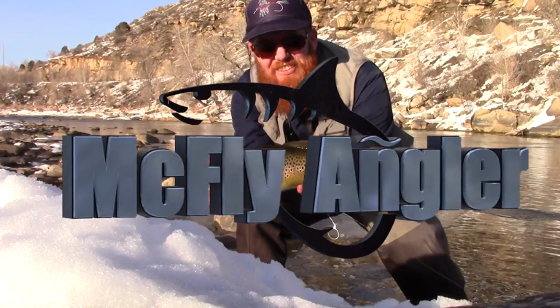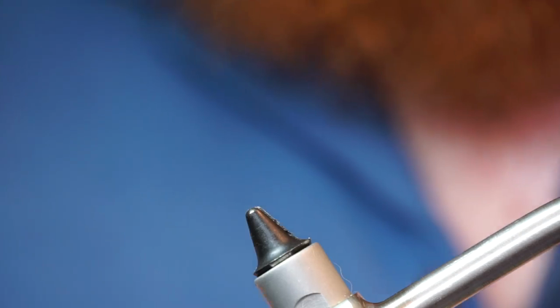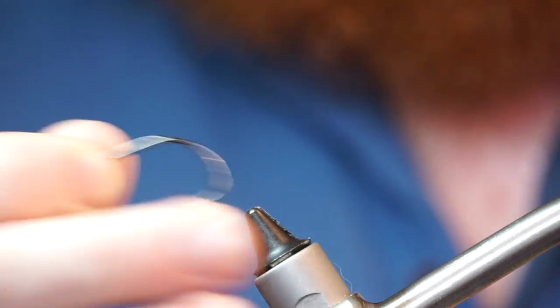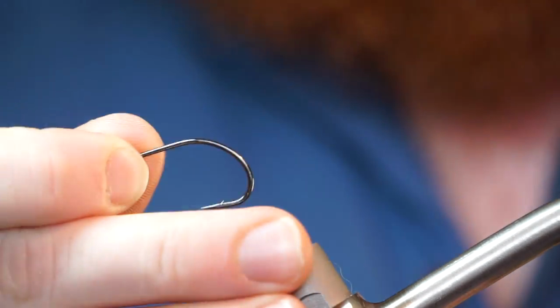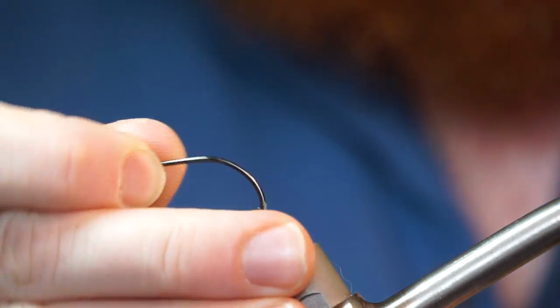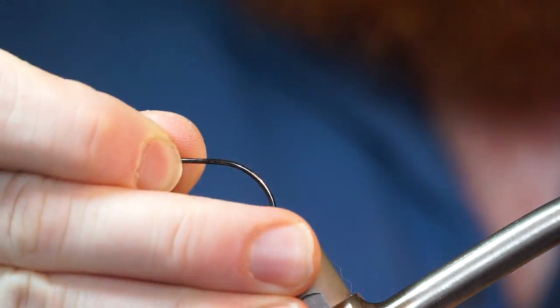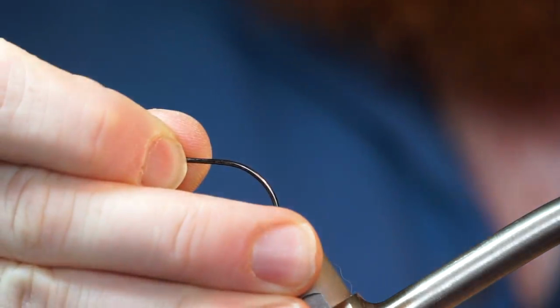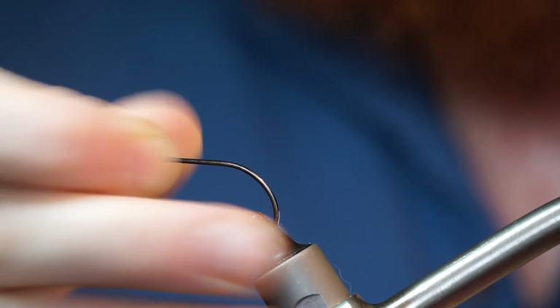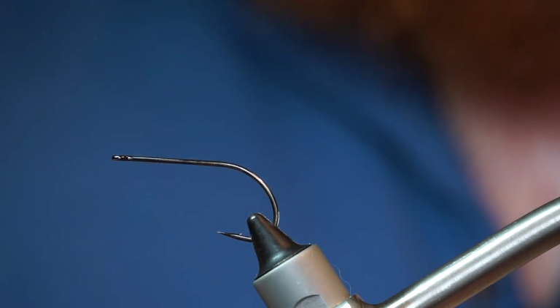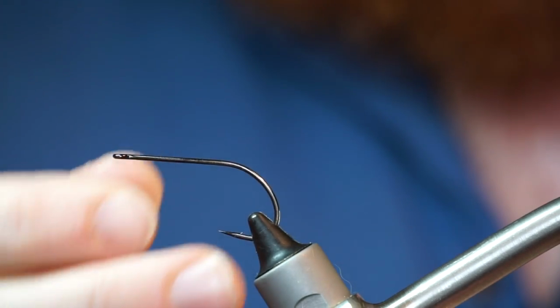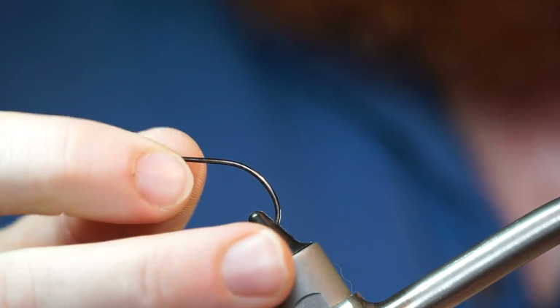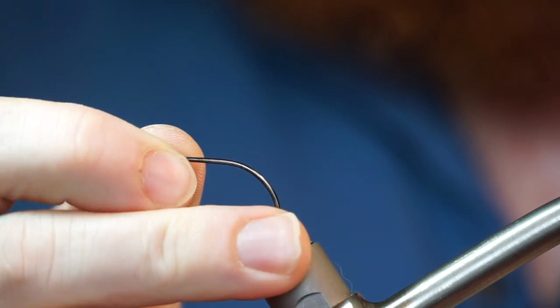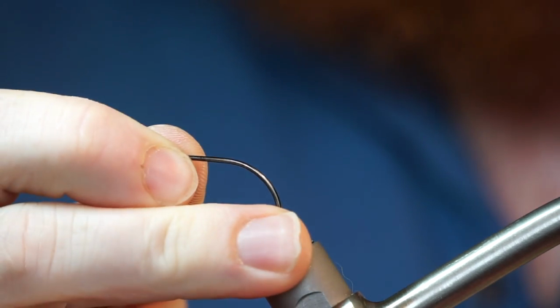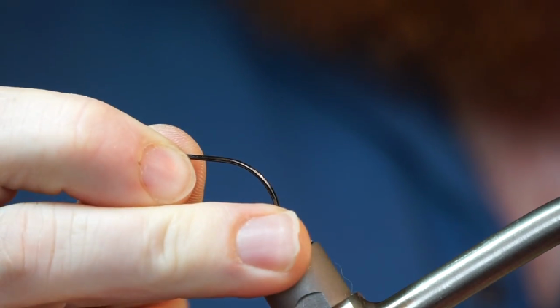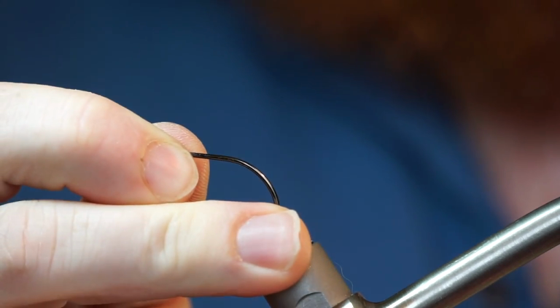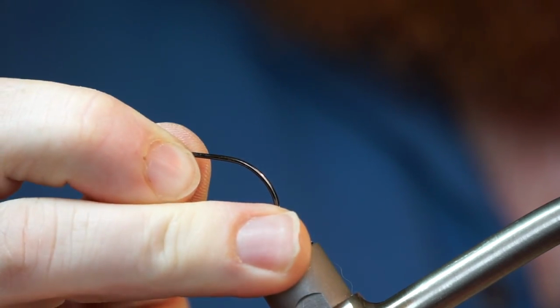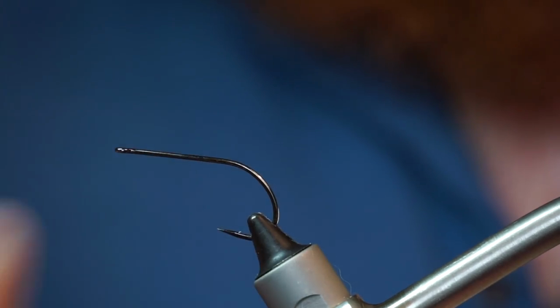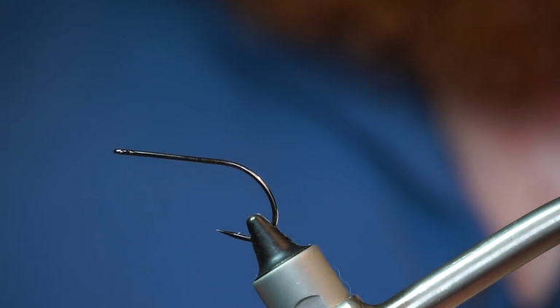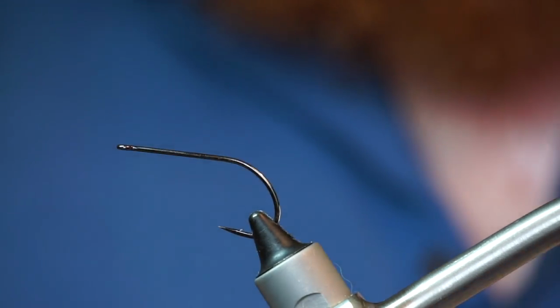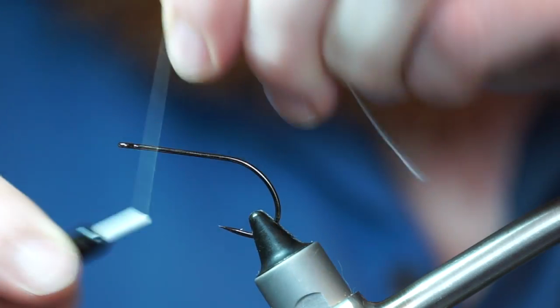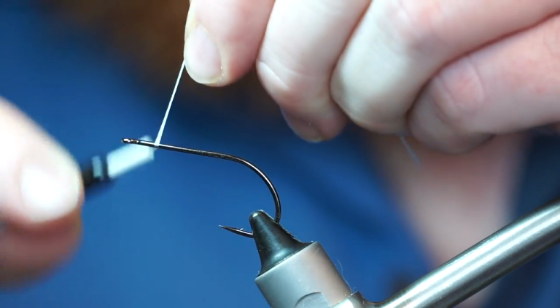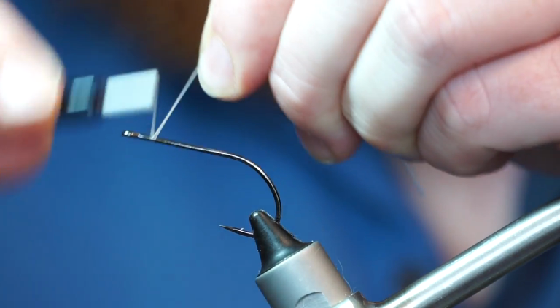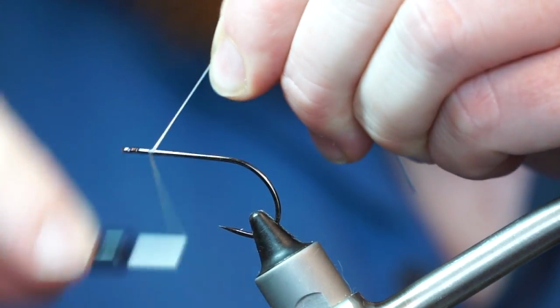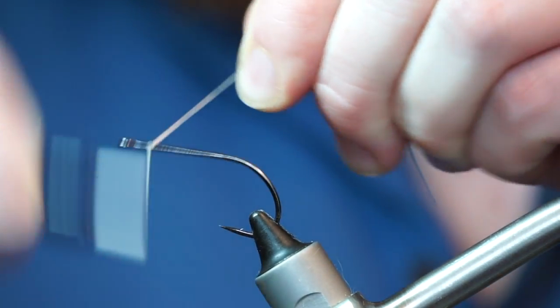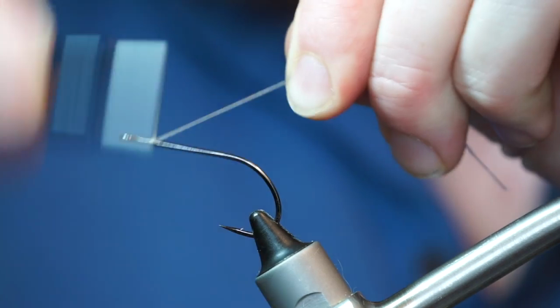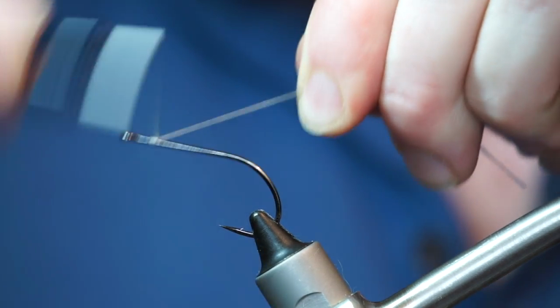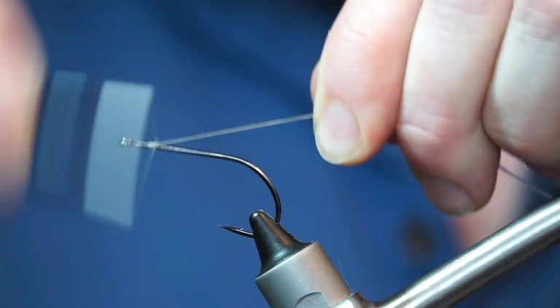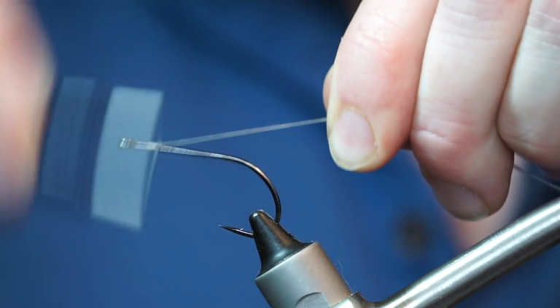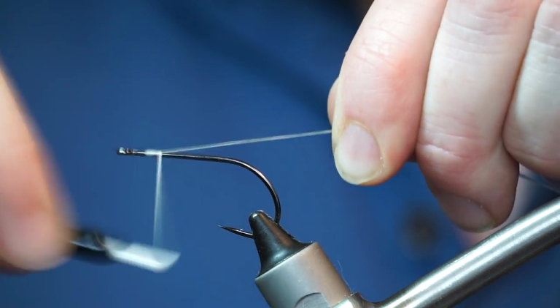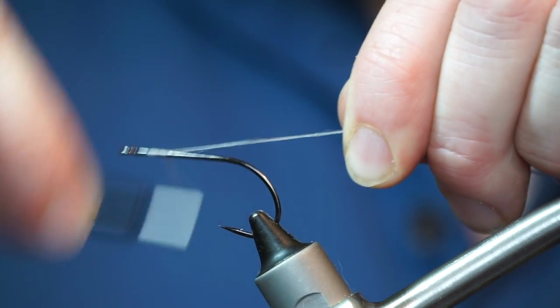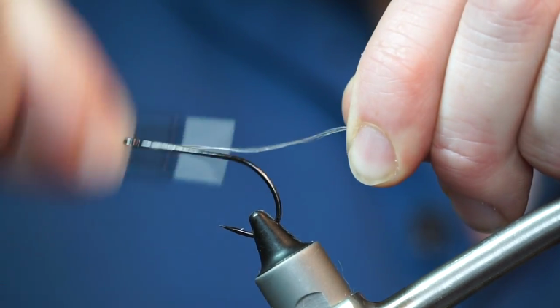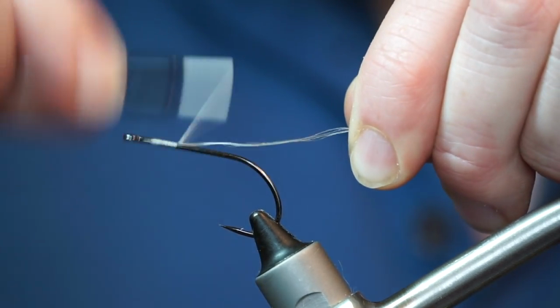The hook I am using today is a Gamakatsu B10S in size 2, and the thread is Danville's 210 flat waxed, in white.